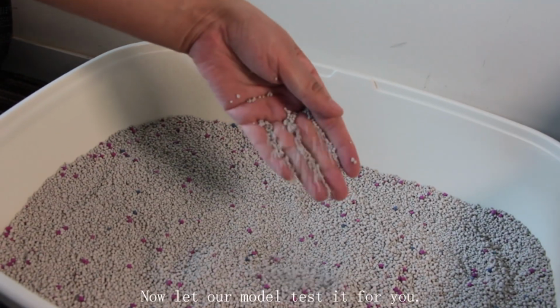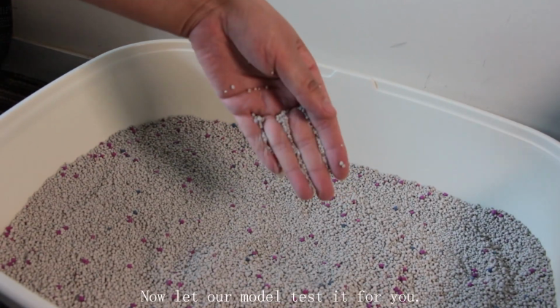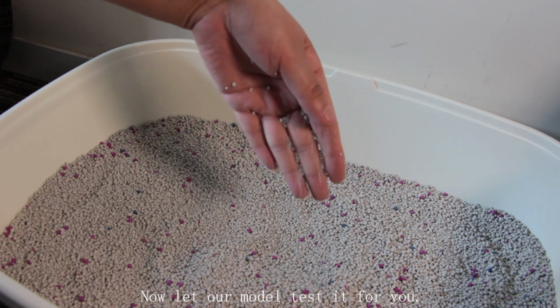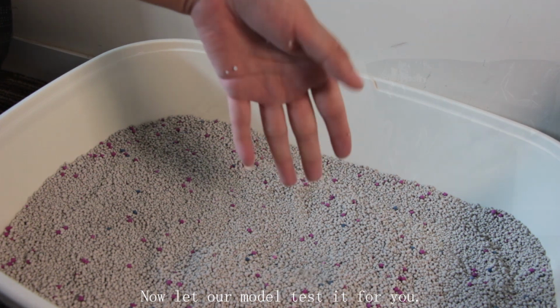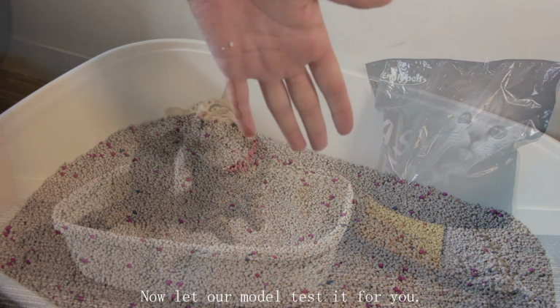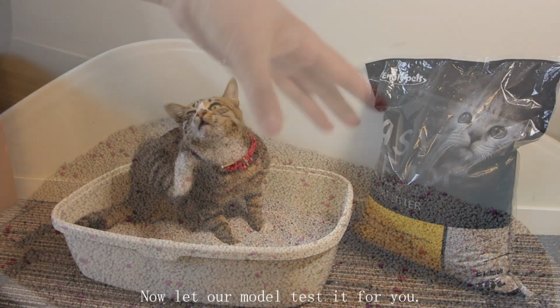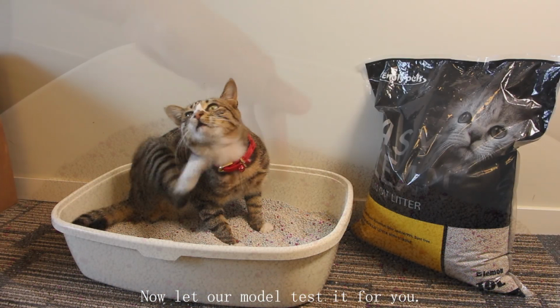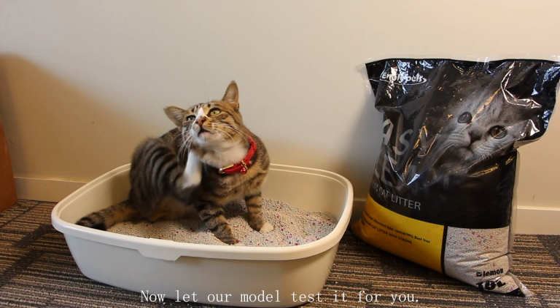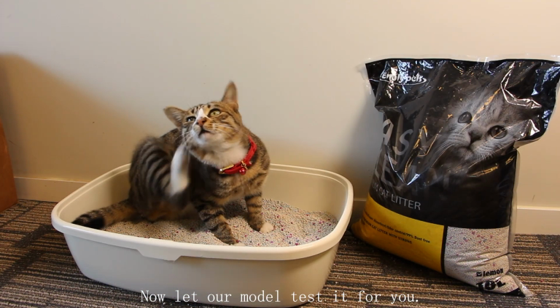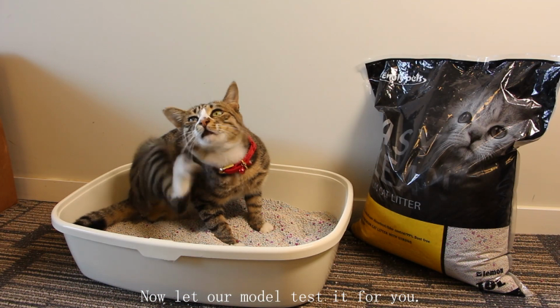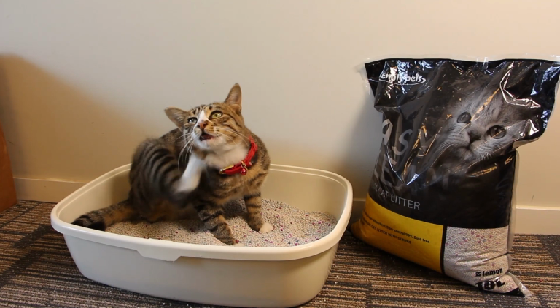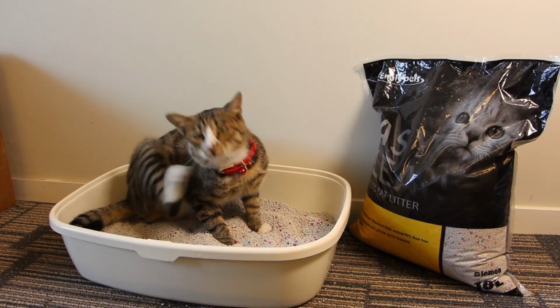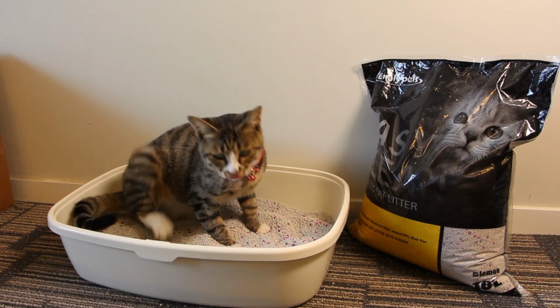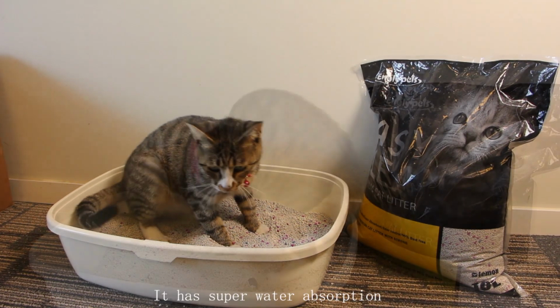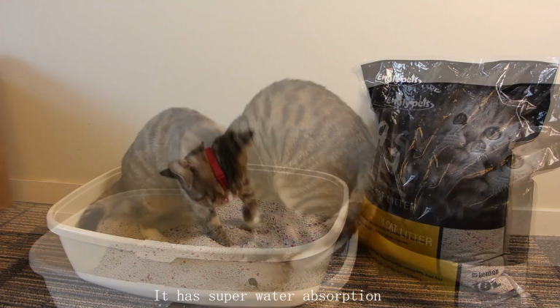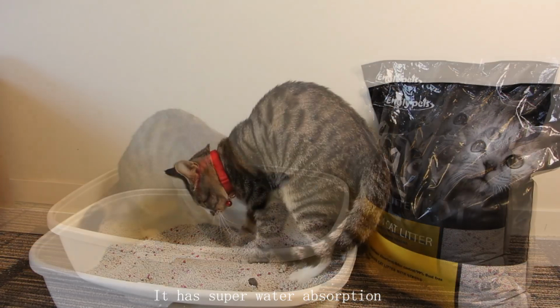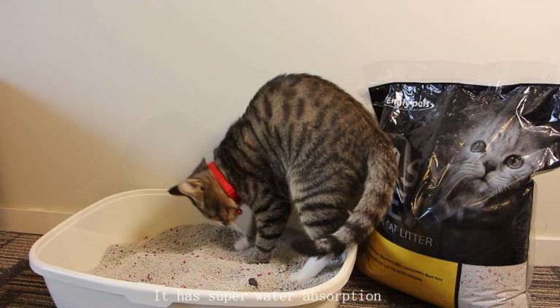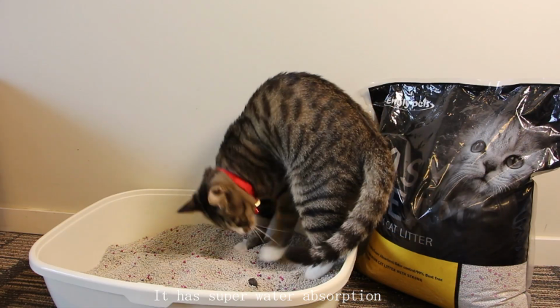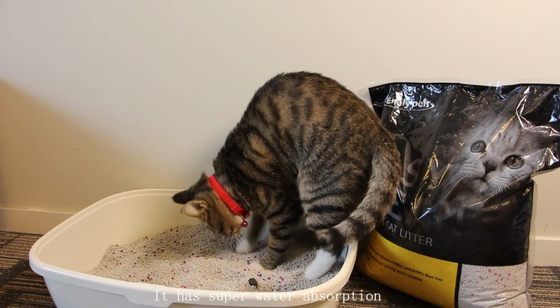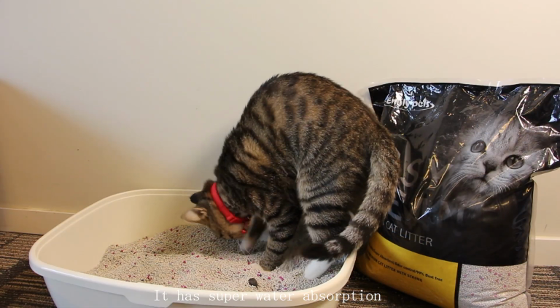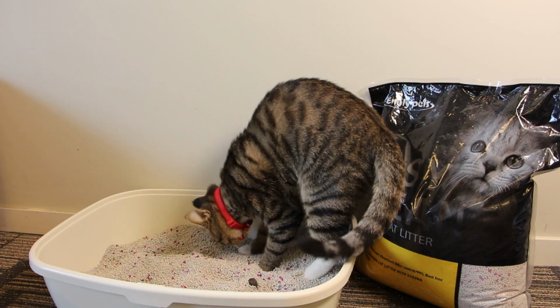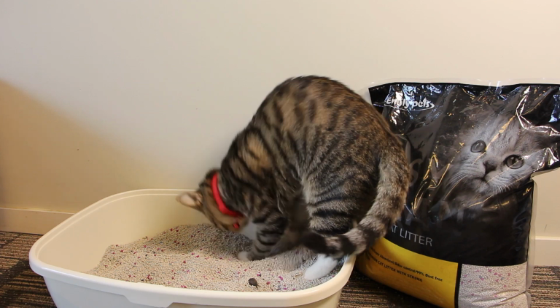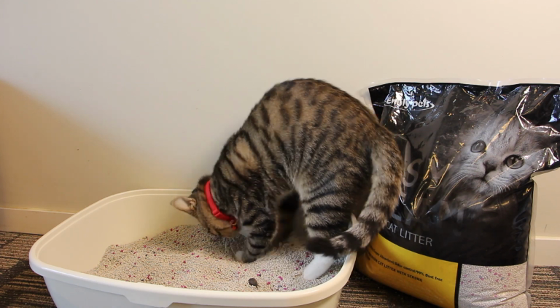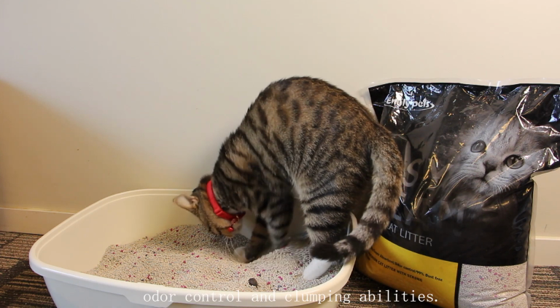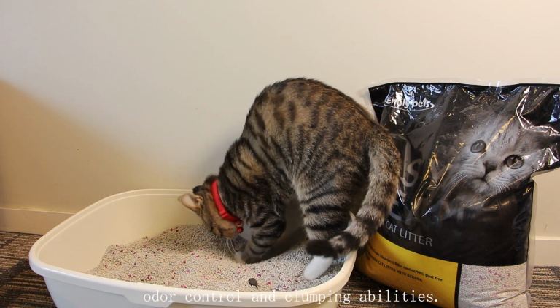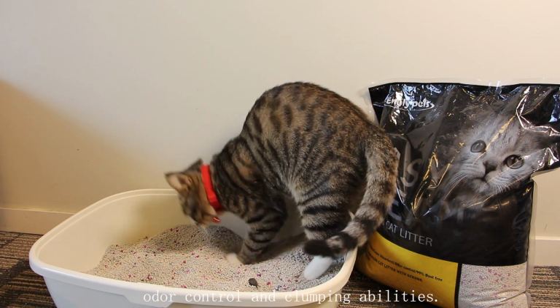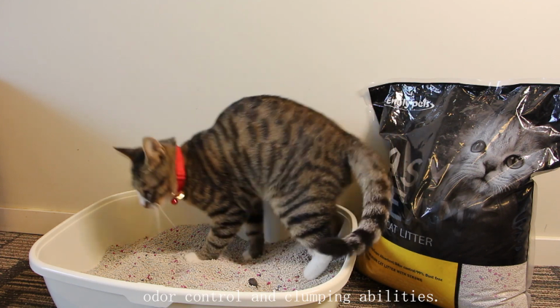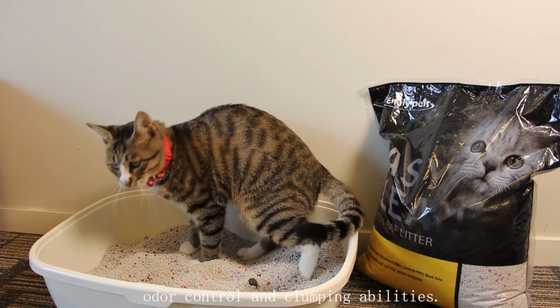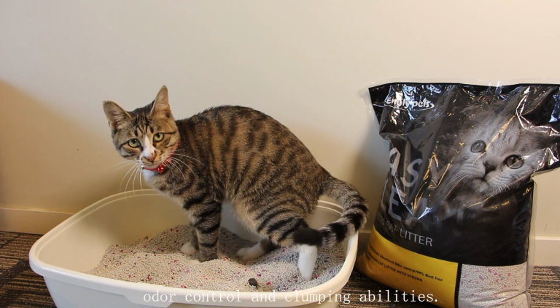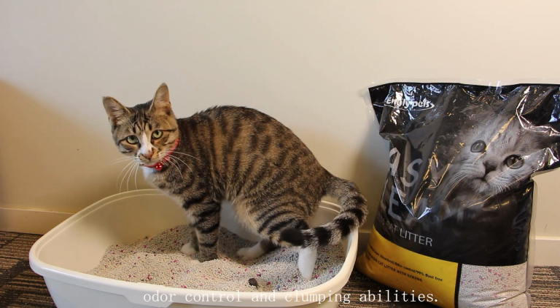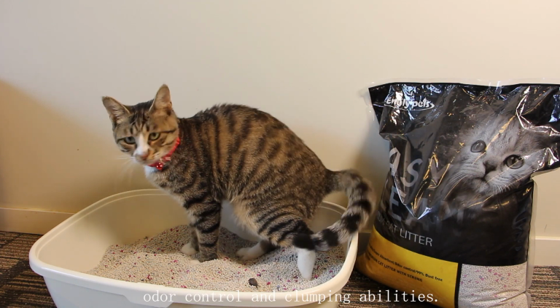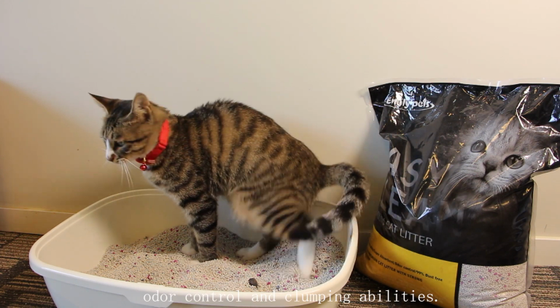Now that our model has a preview, it has food and water absorption, over-control, and plumbing abilities.